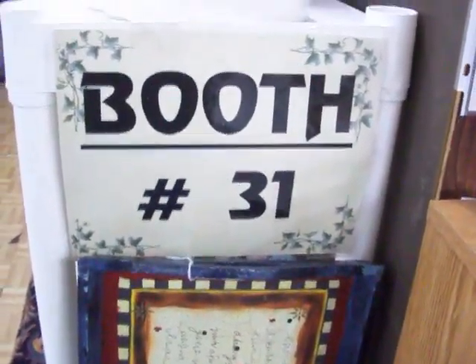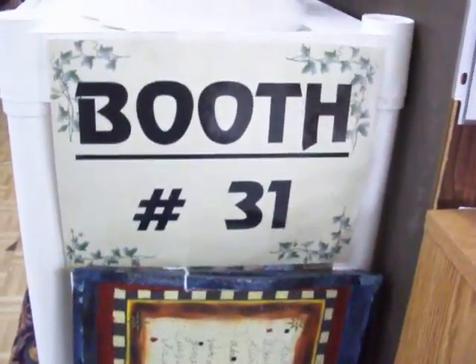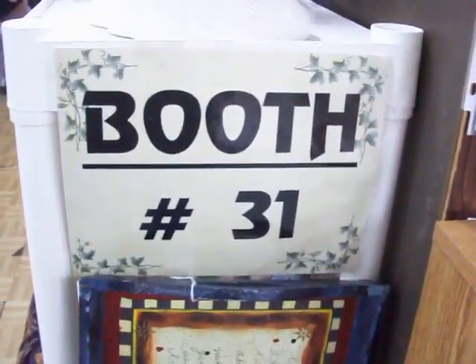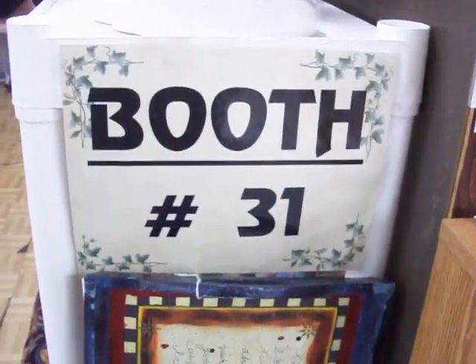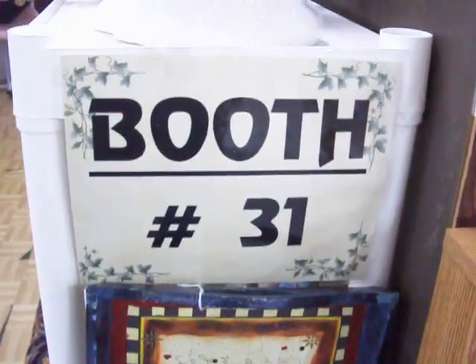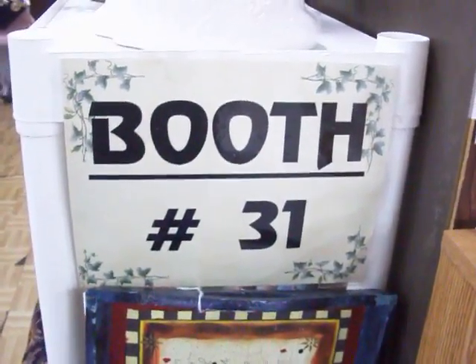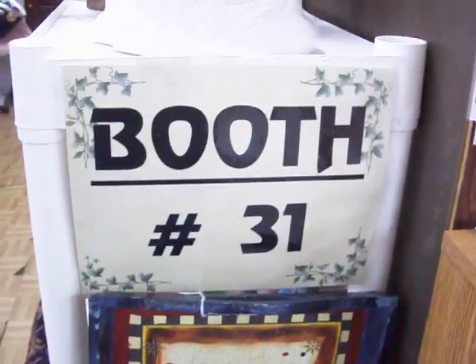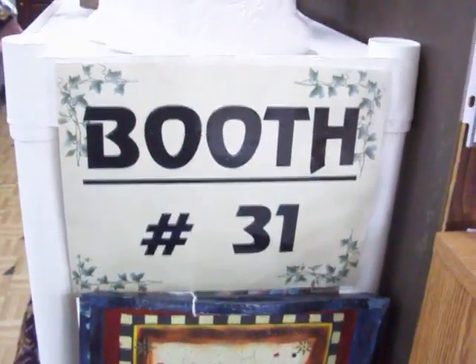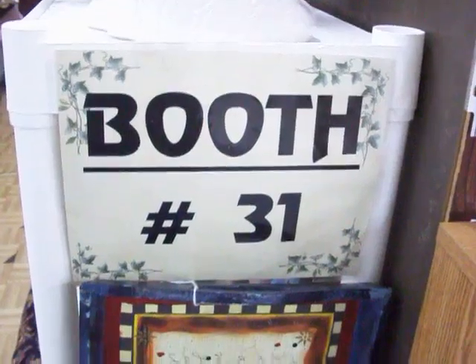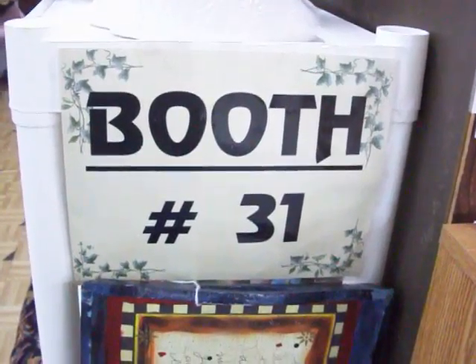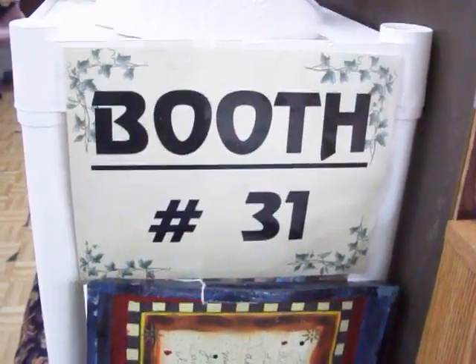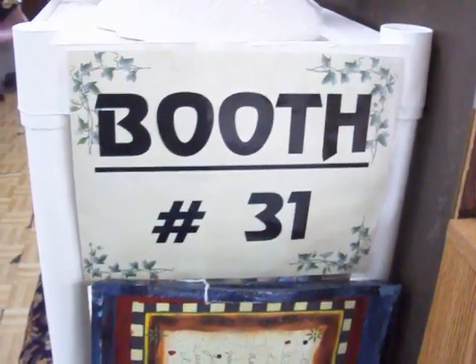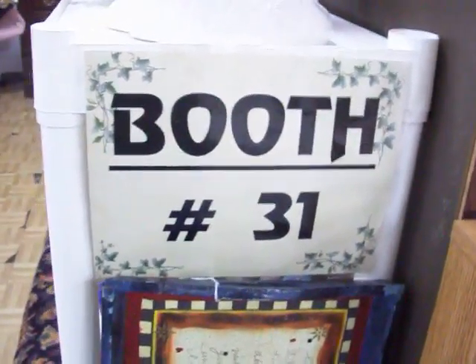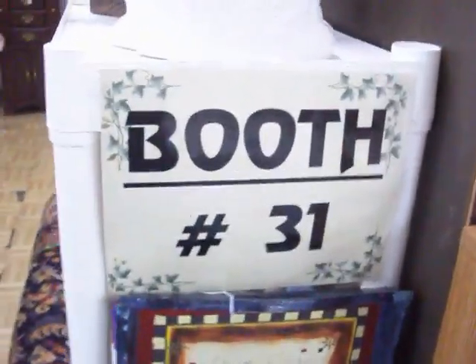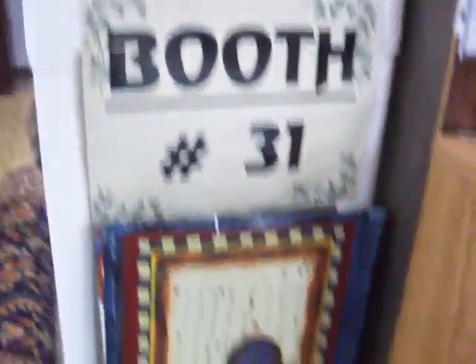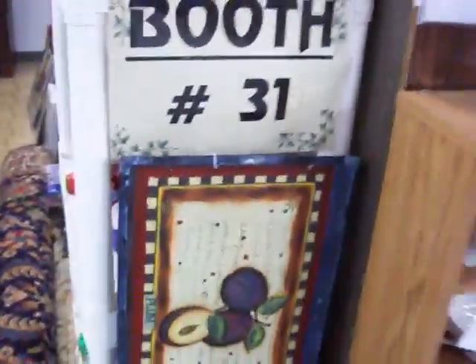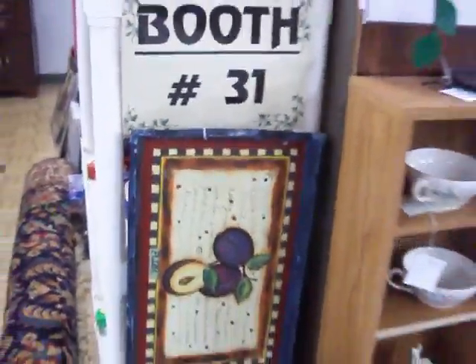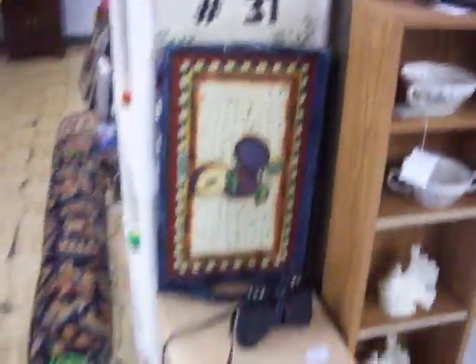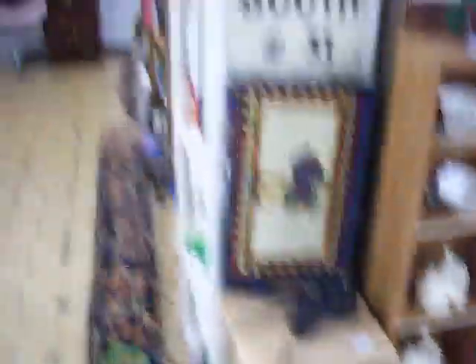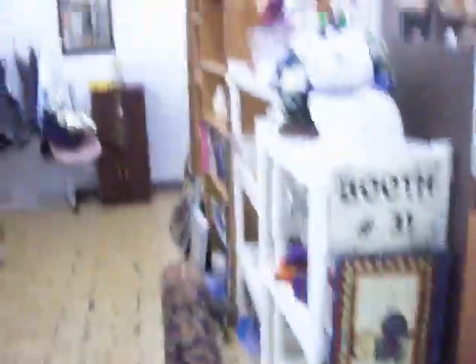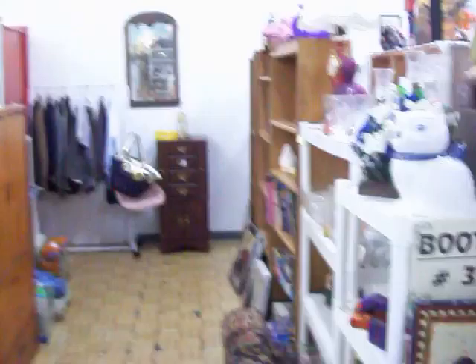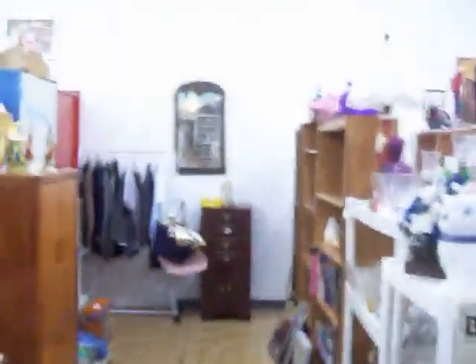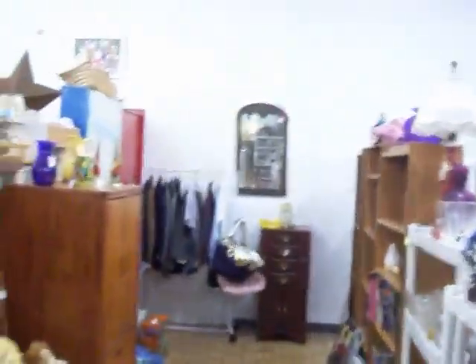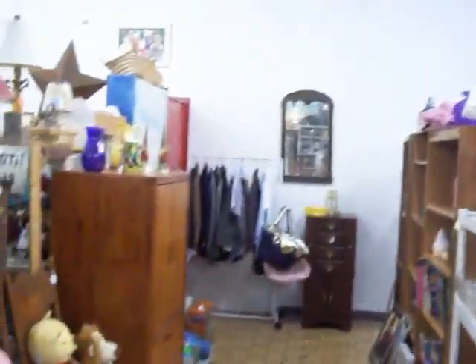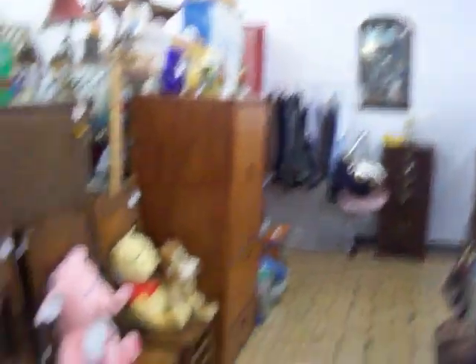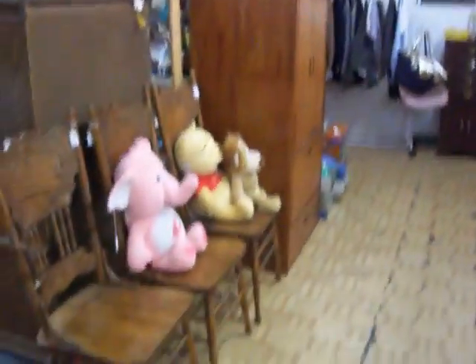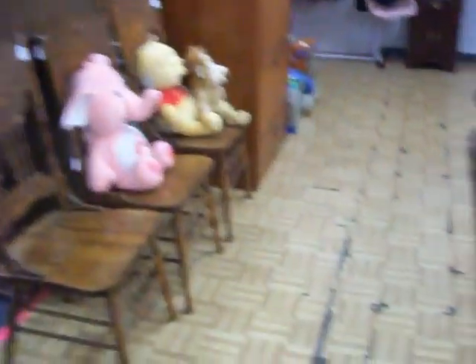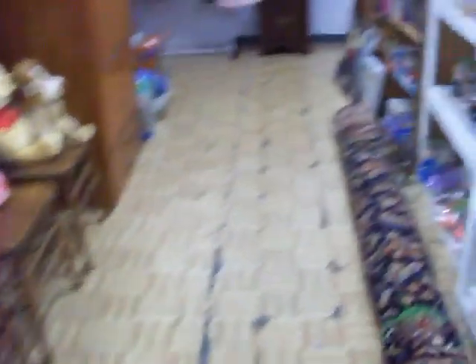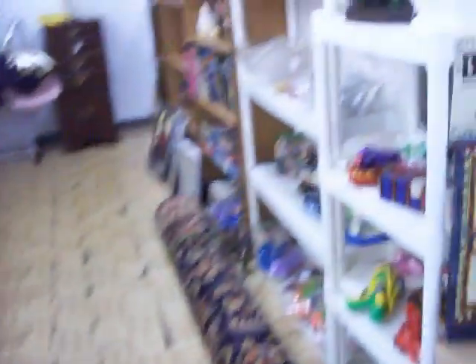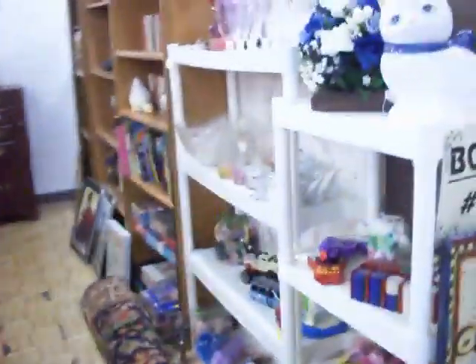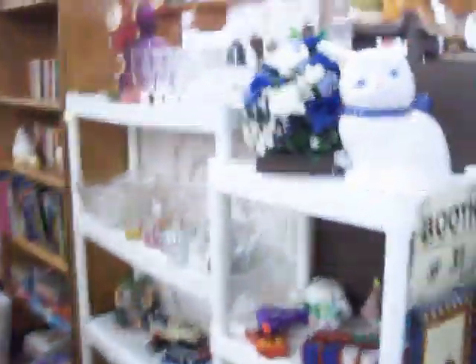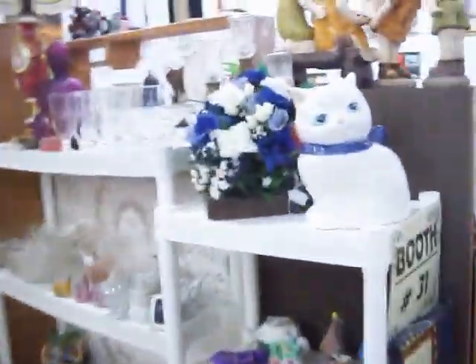Hi everybody. Today is Tuesday, August the 16th, 2011. We're here at Booth 31 at the Cedar Chest. We're going to take a trip through the booth and see what we've got this week.